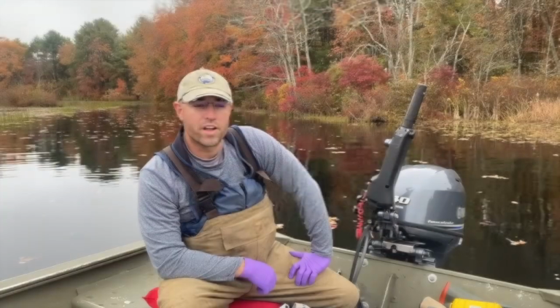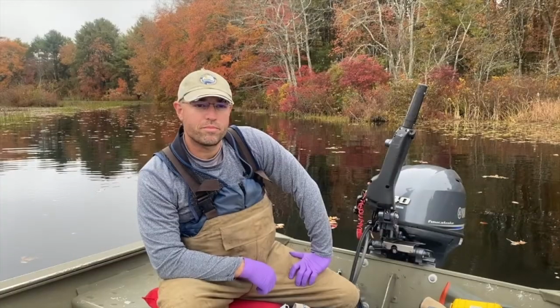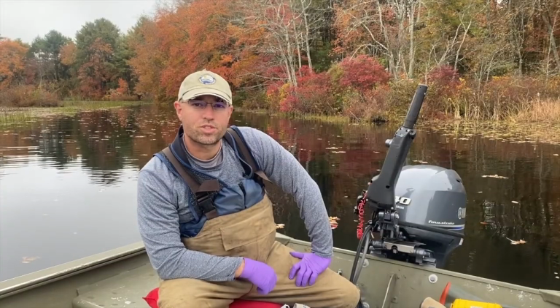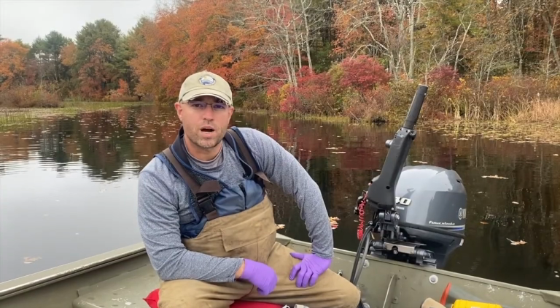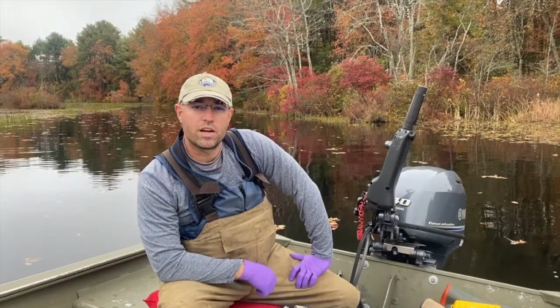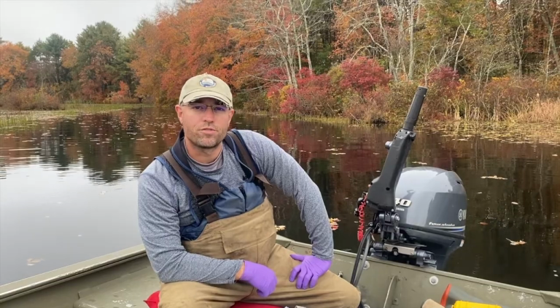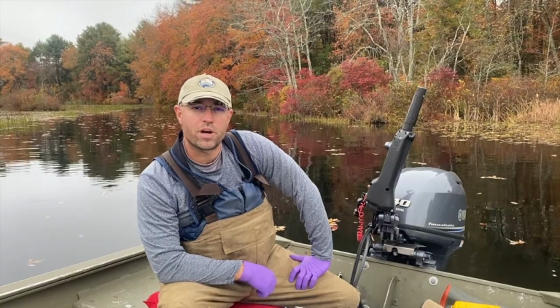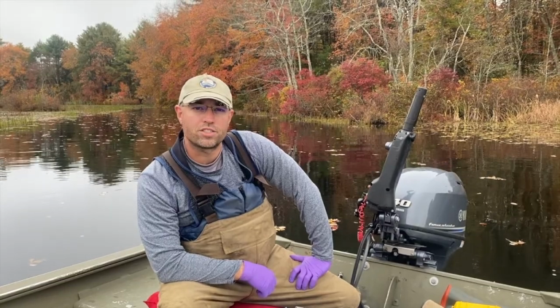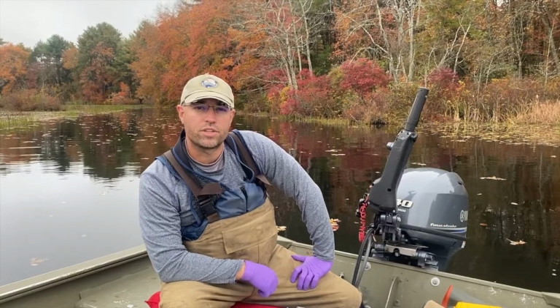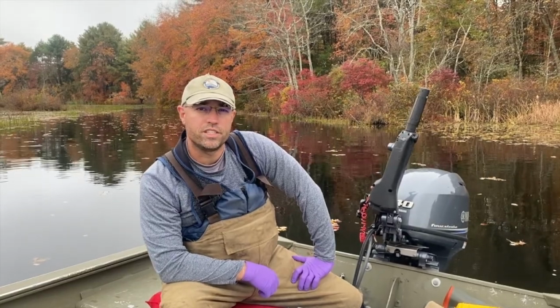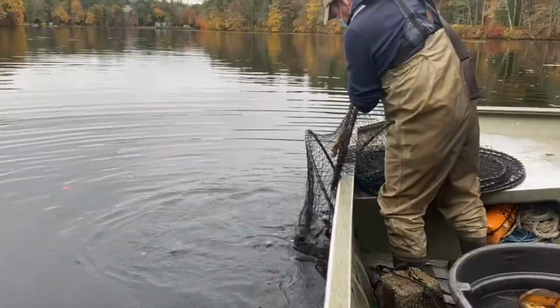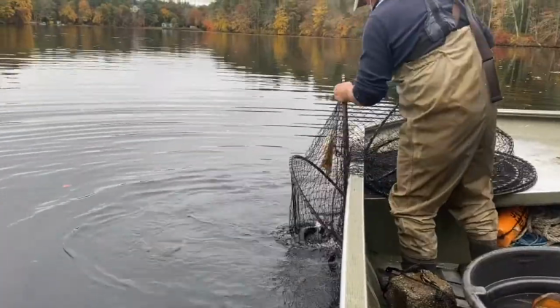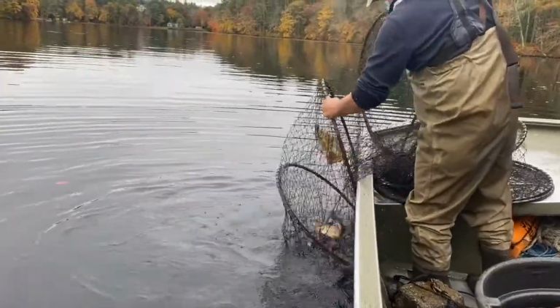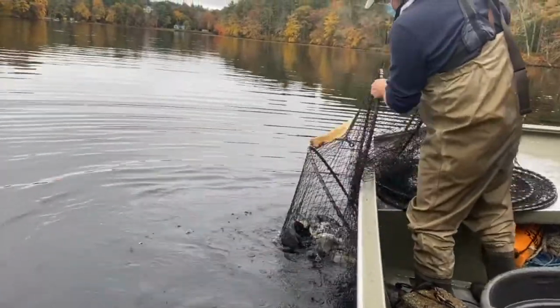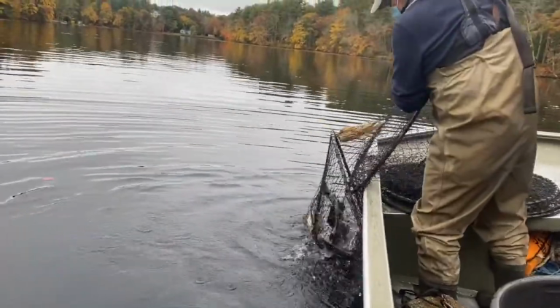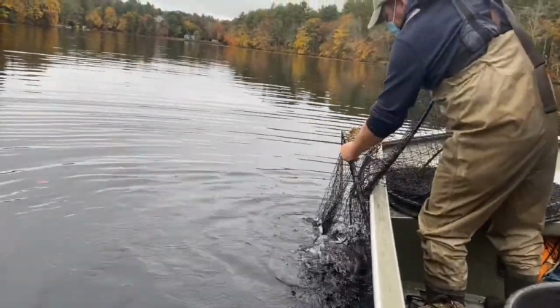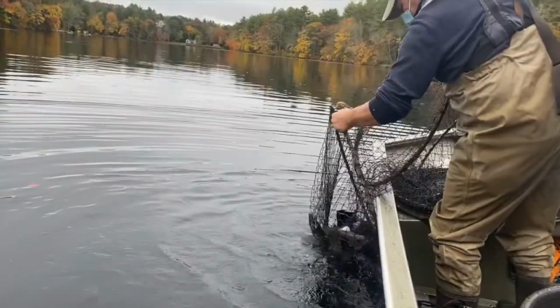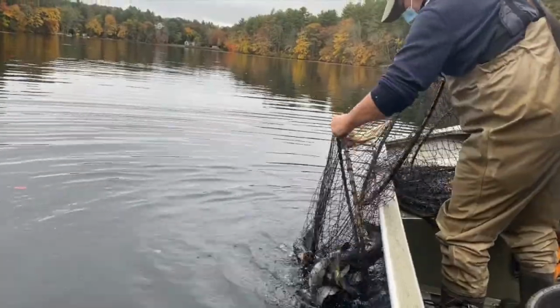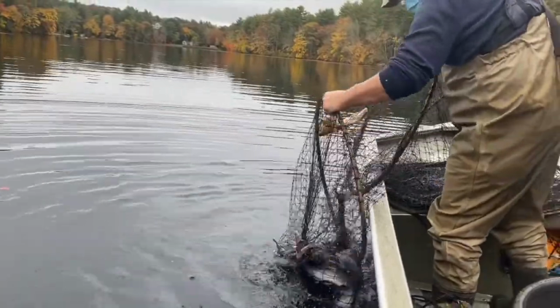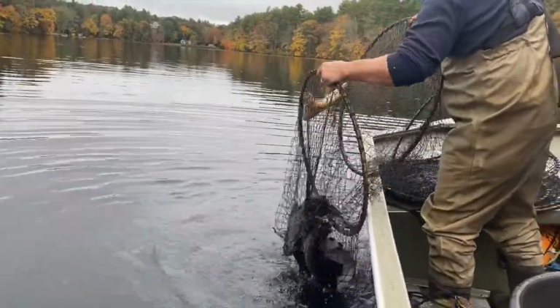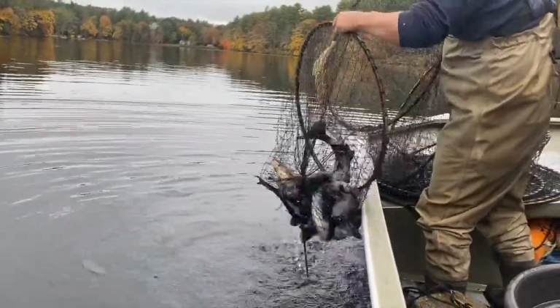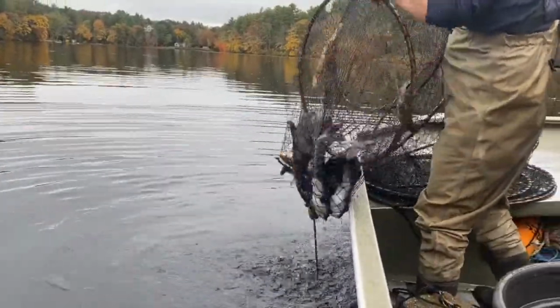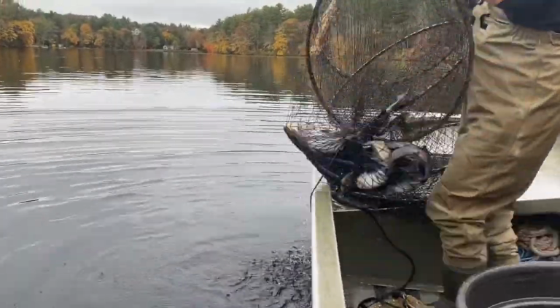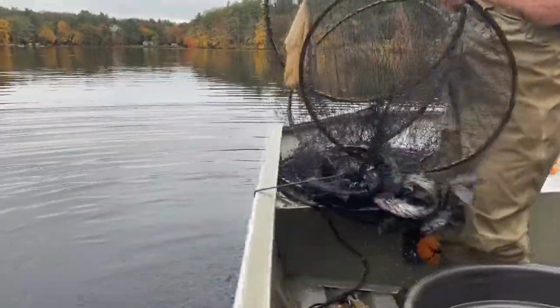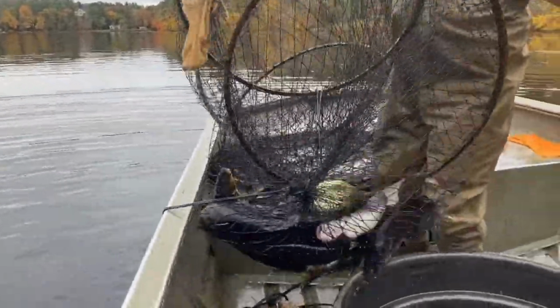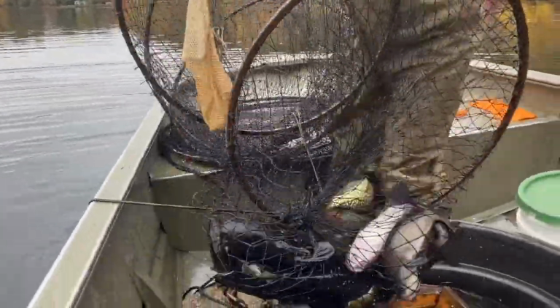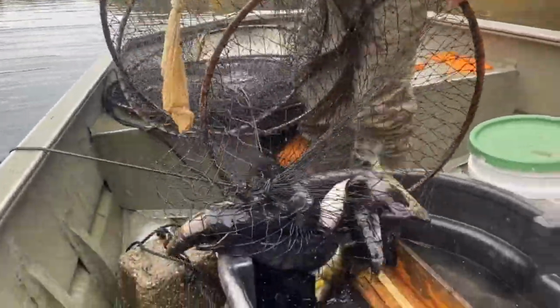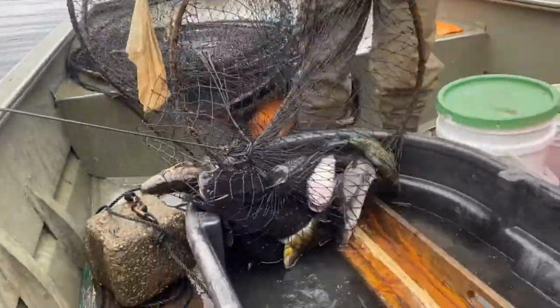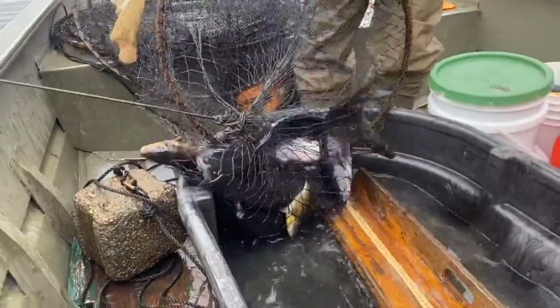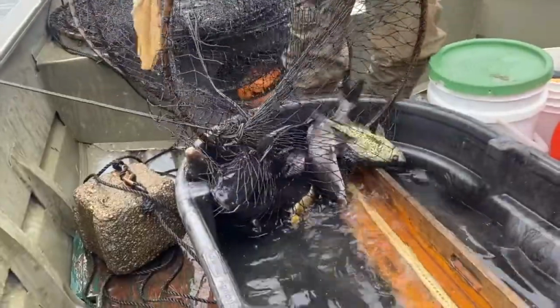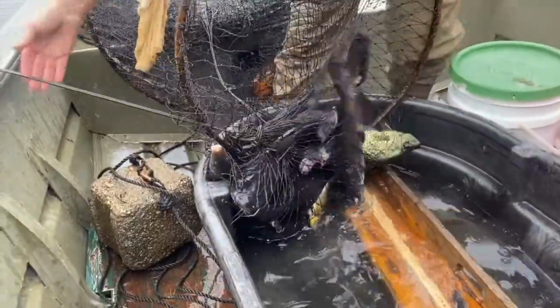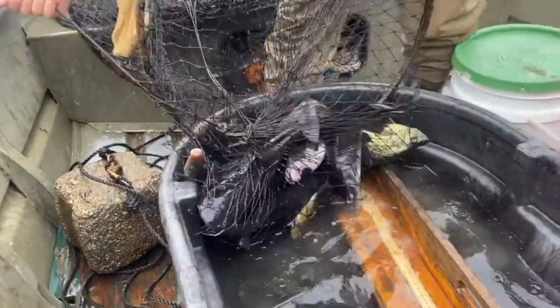Good morning, everybody. My name is Chris McDowell. I'm one of the fisheries biologists with DEEP's fisheries division. We're out here on Hopeville Pond doing some hoop netting for channel catfish to get a population estimate of that species.